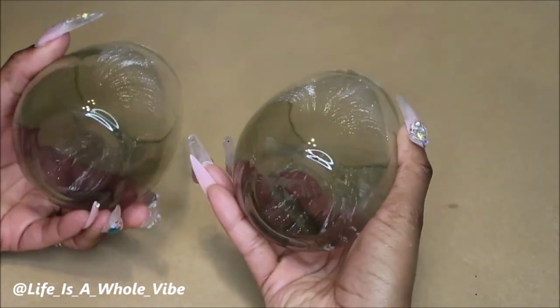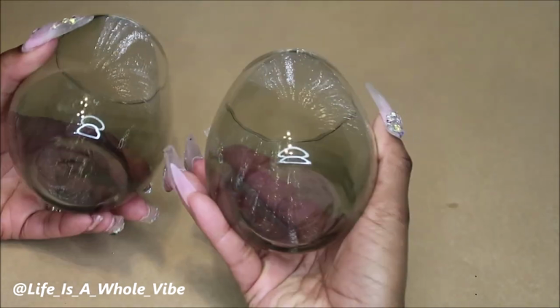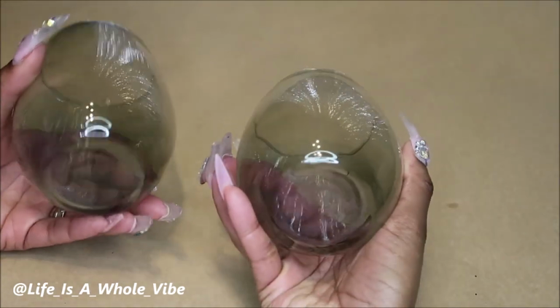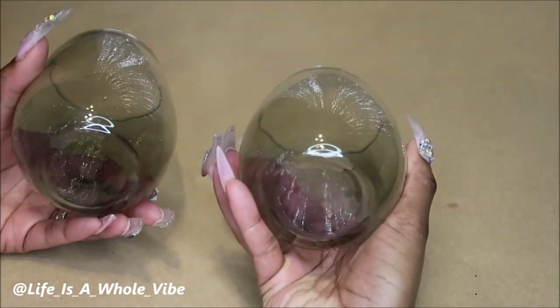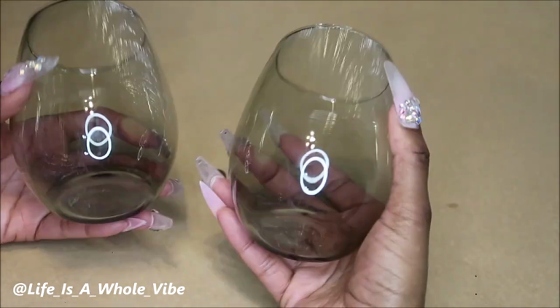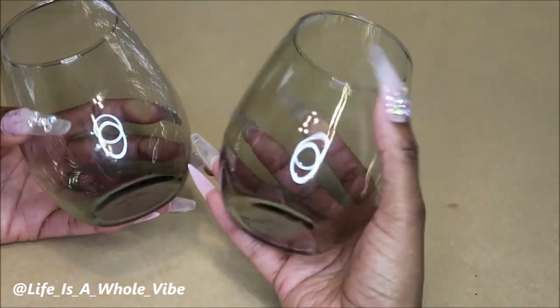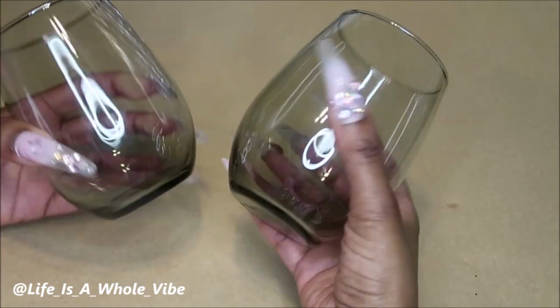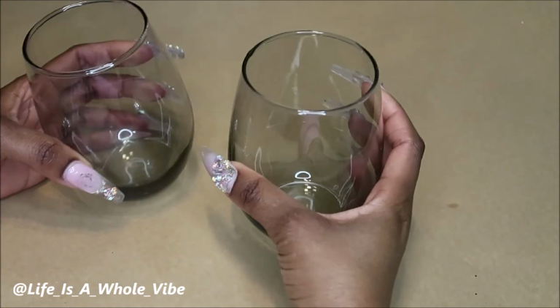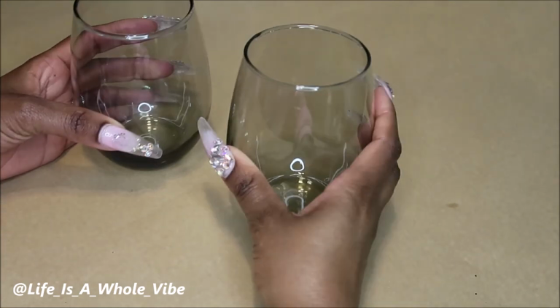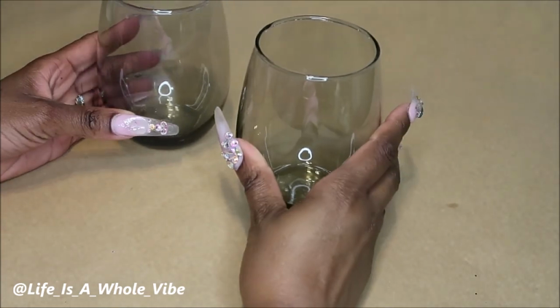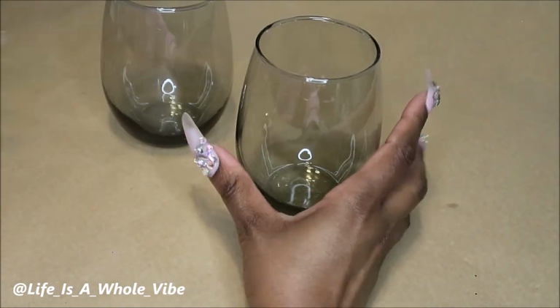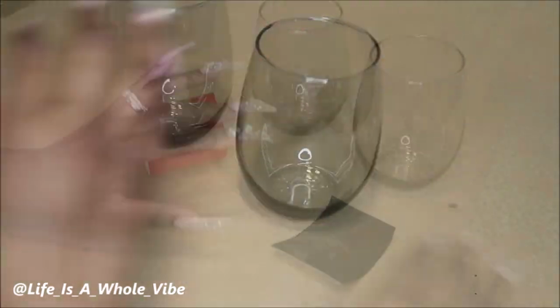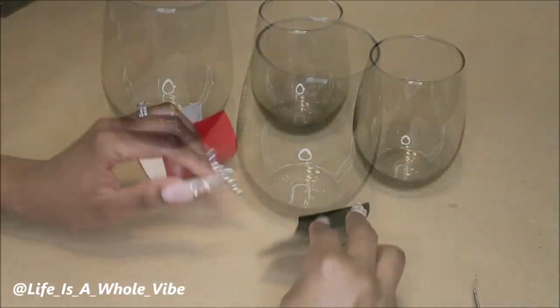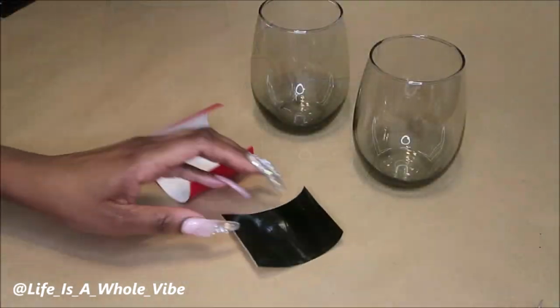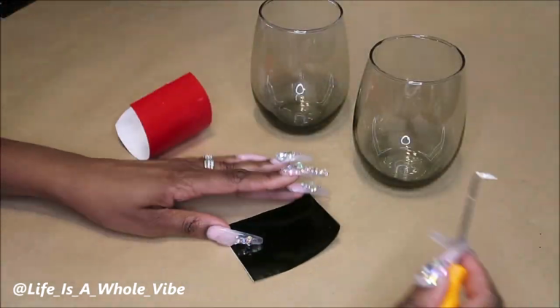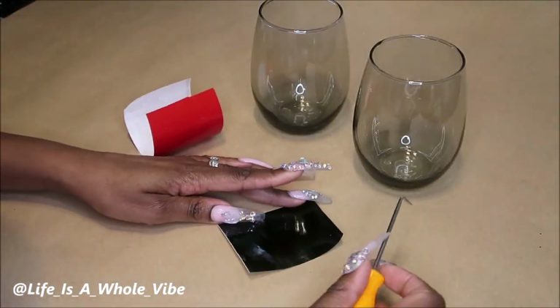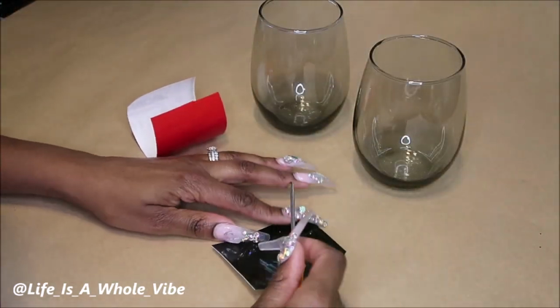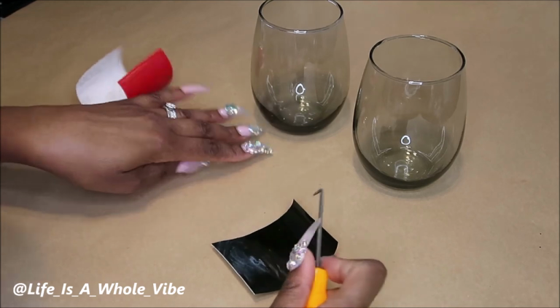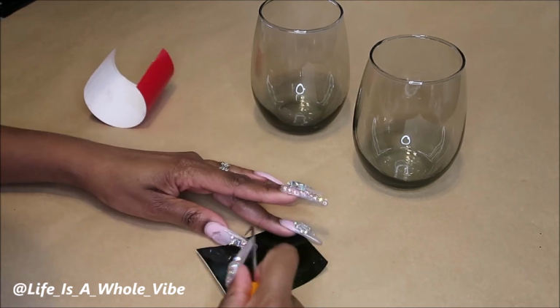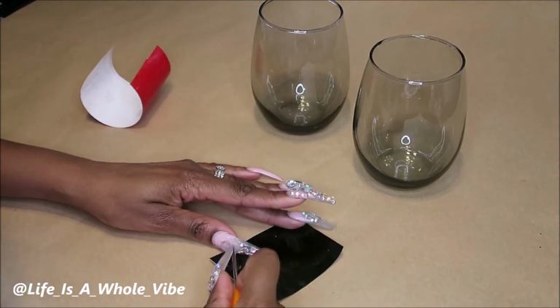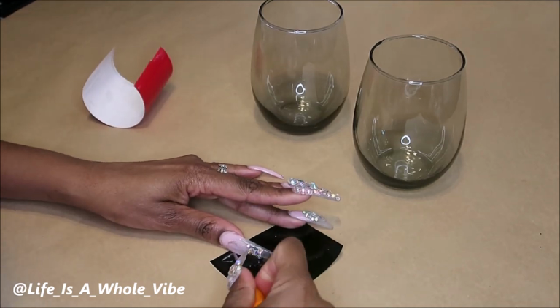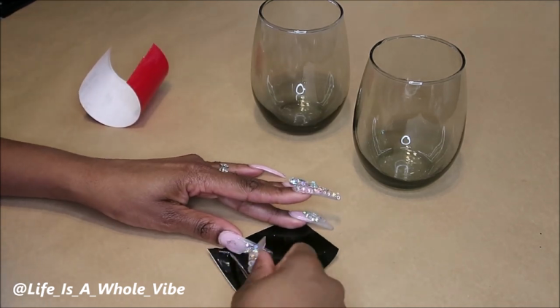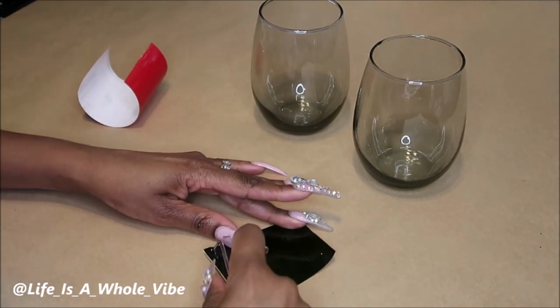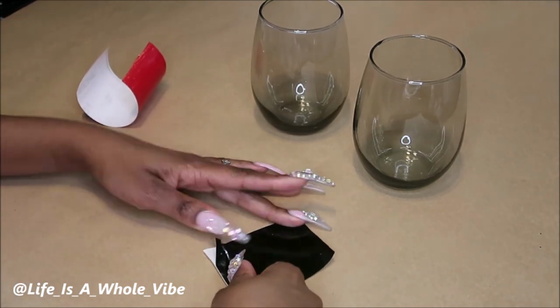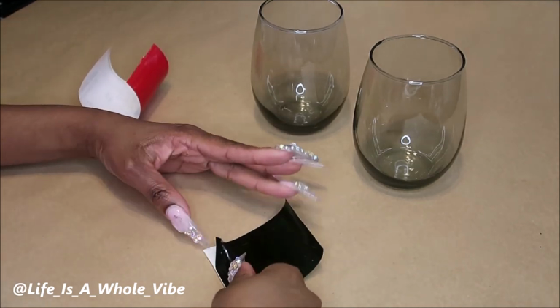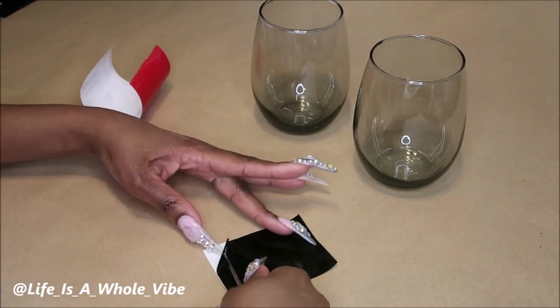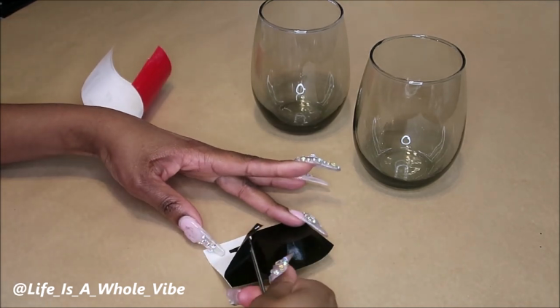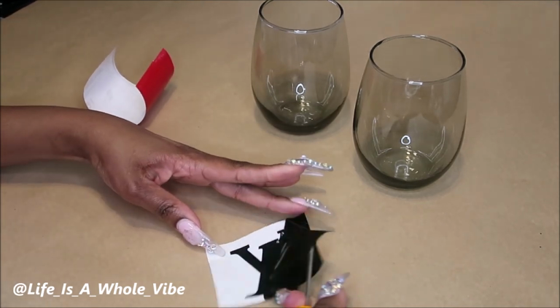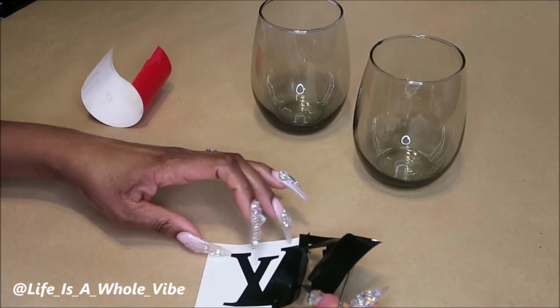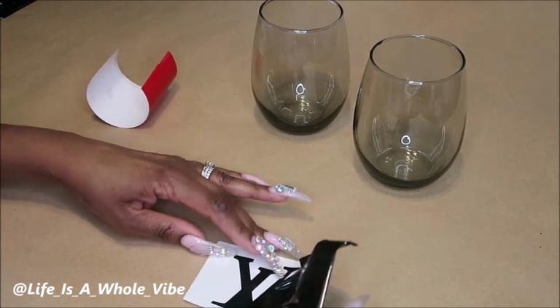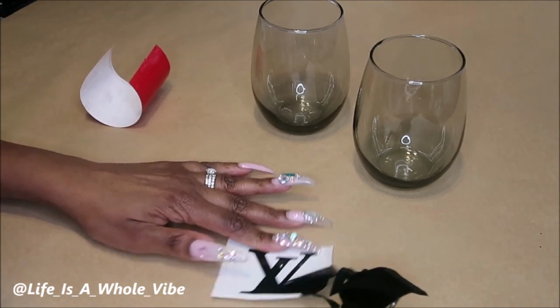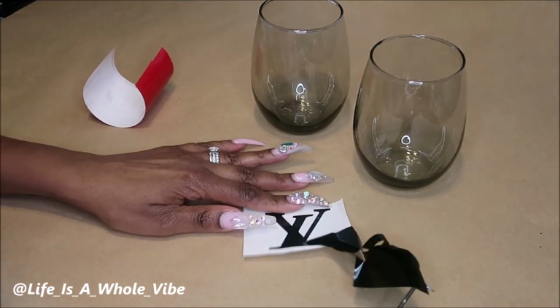Maybe you can tell from the bottom that they have like a smoky look. I used my Silhouette Cameo Cutter to cut out a couple of luxury decals, and these are Louis Vuitton logos.